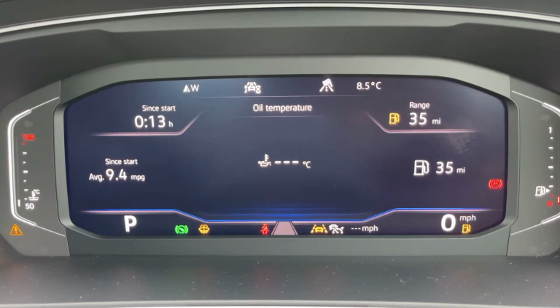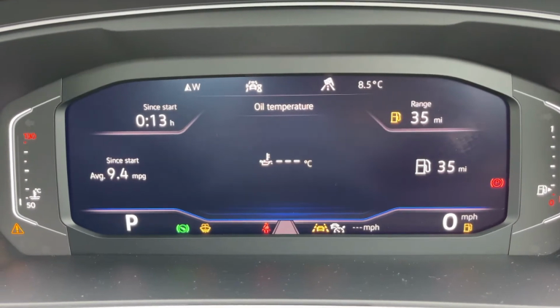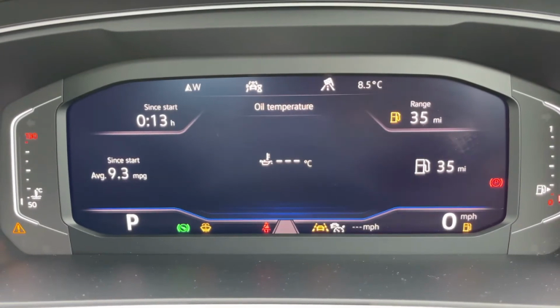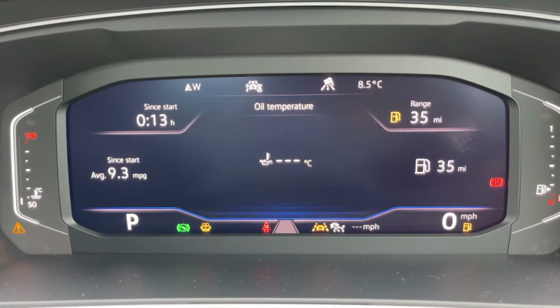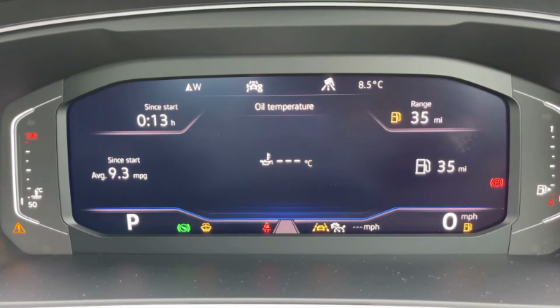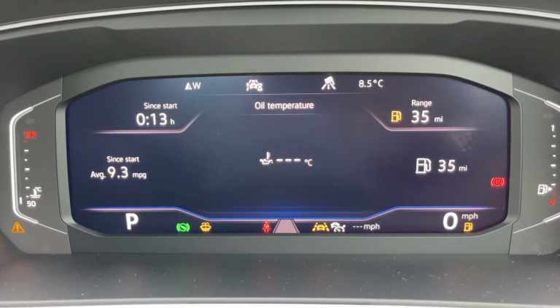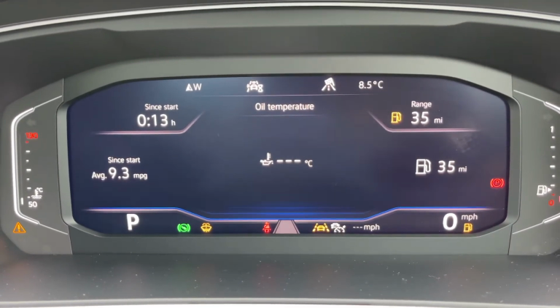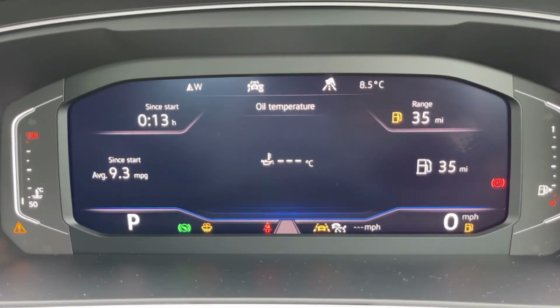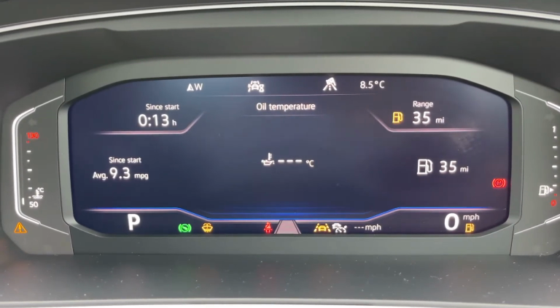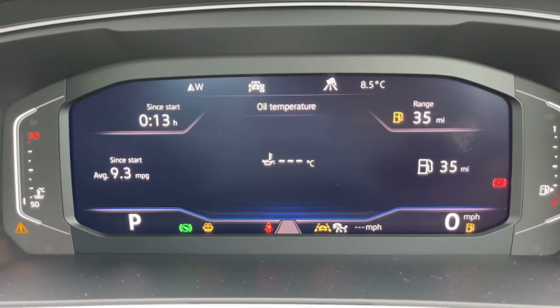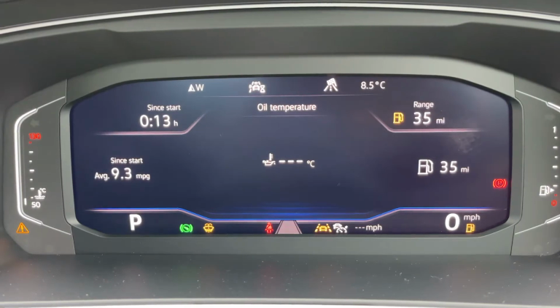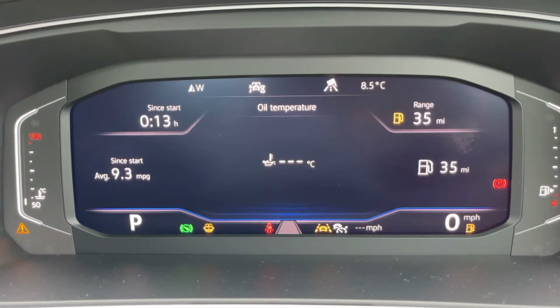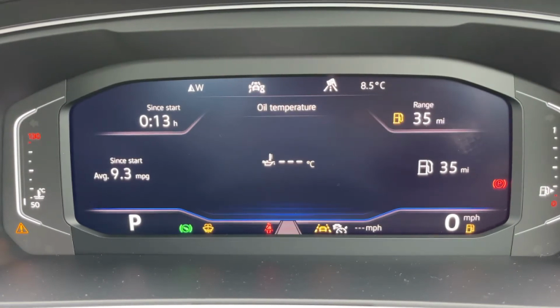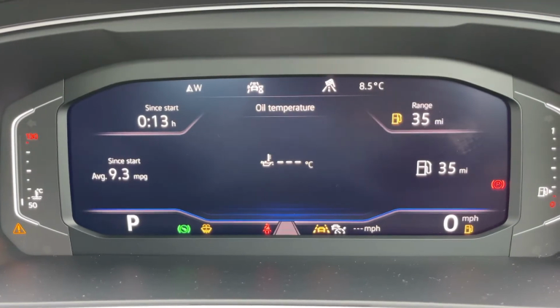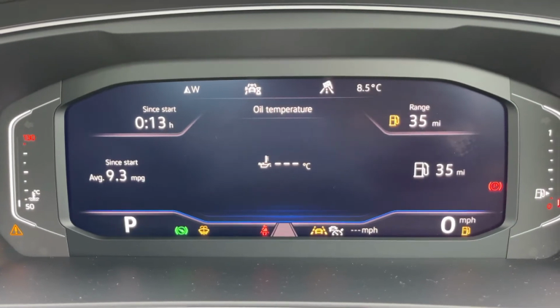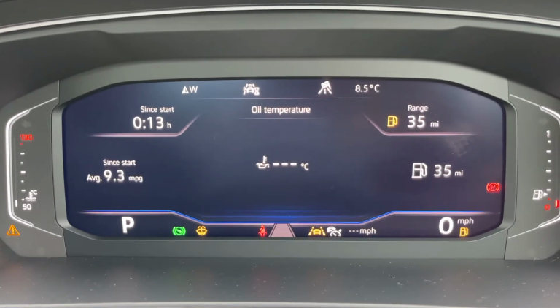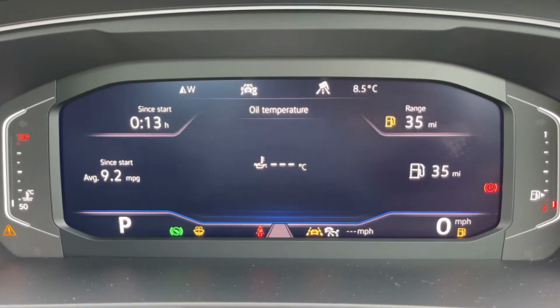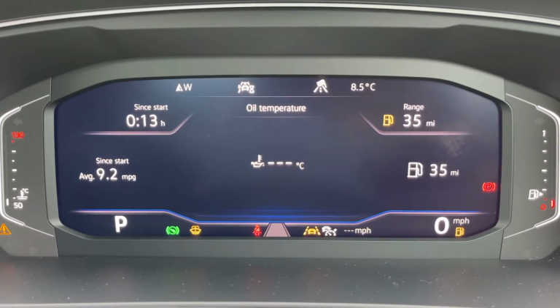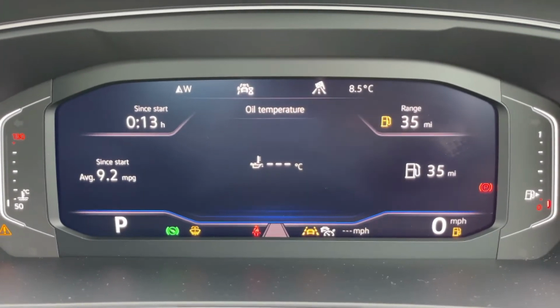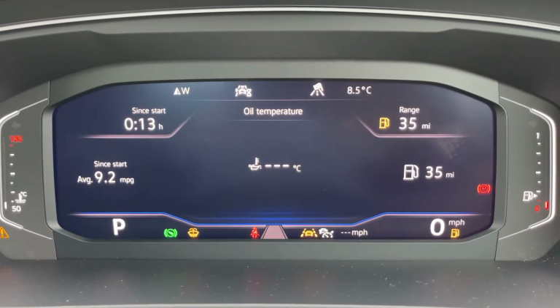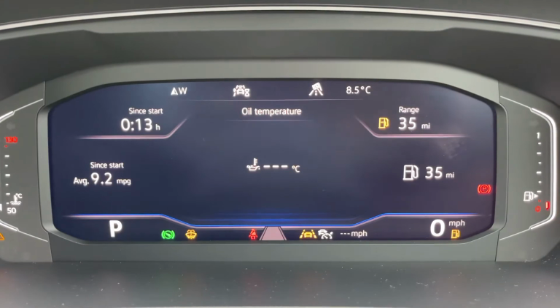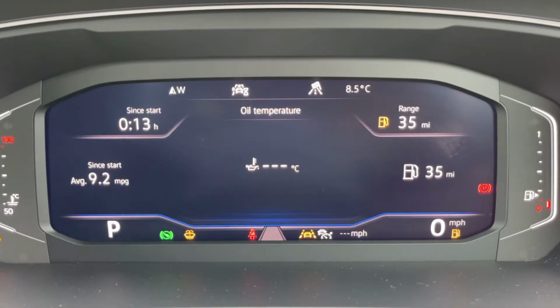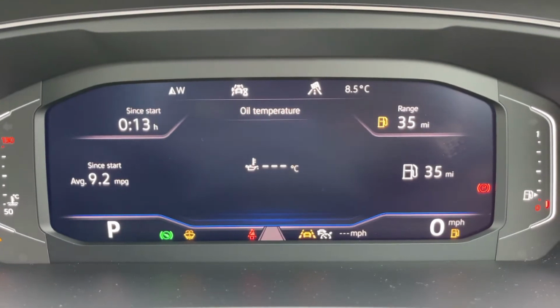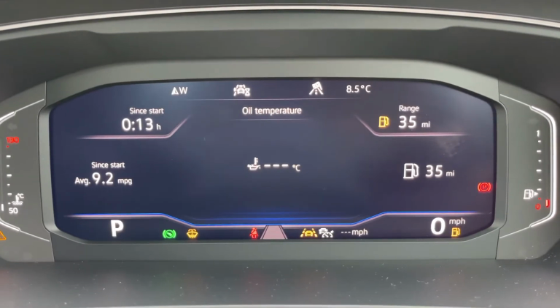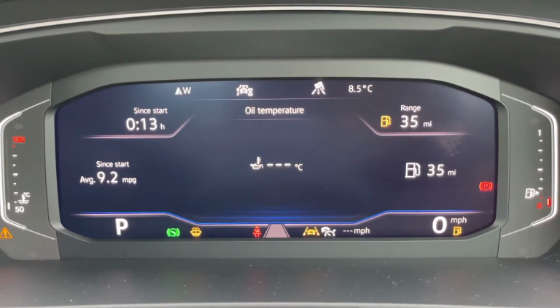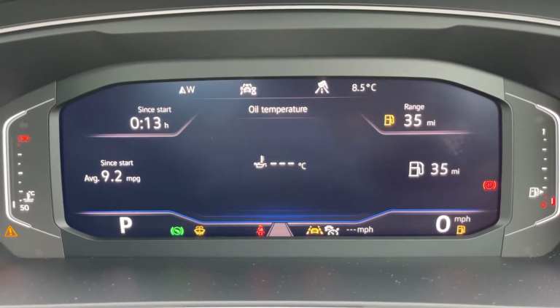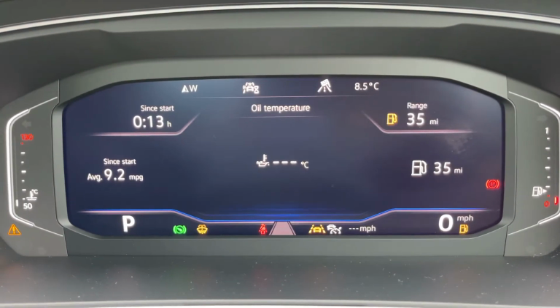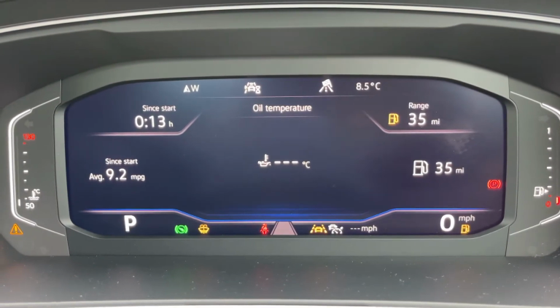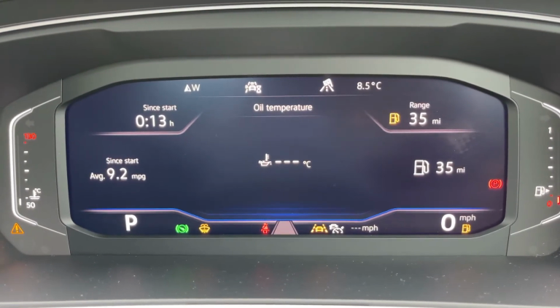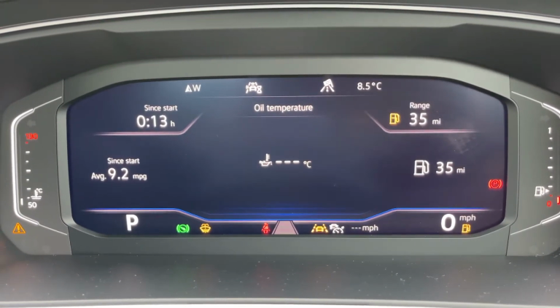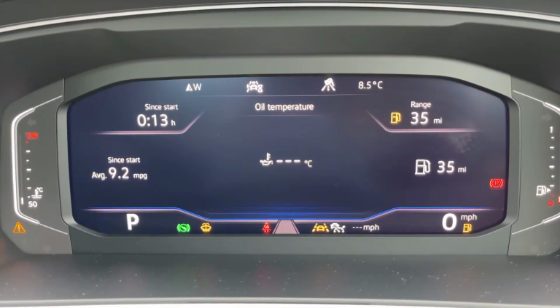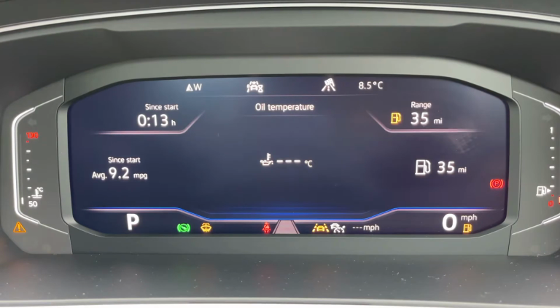Whatever piece of information you display there is fine because you do have a second digital readout for the speedometer on the bottom right. As you can see, the bottom left will show you what gear this car is currently in. Over on the extreme right hand side we have the fuel gauge, and on the left hand side the coolant temperature gauge.